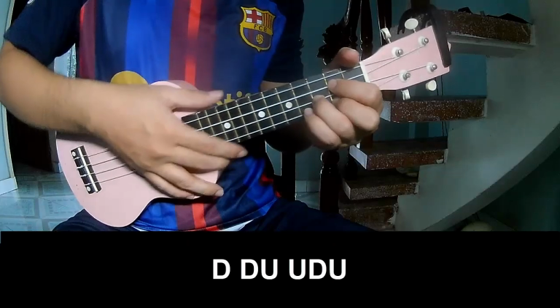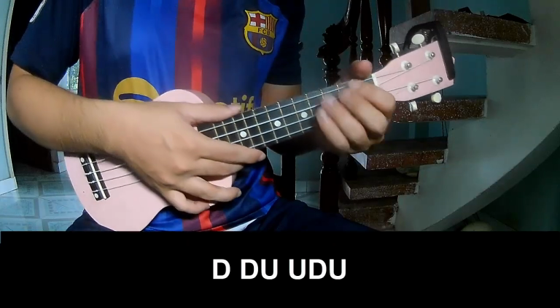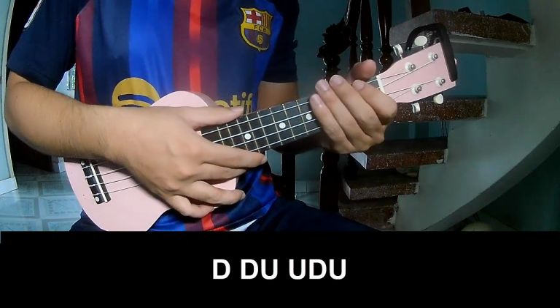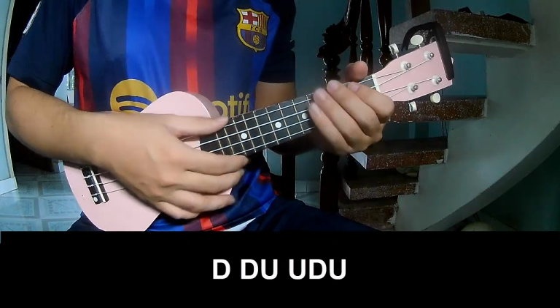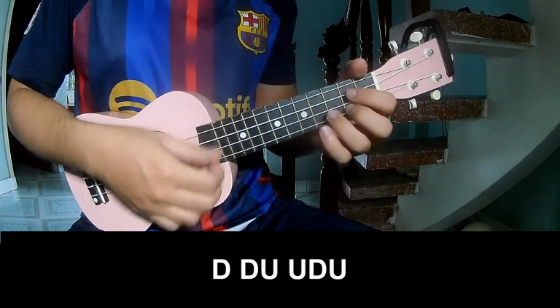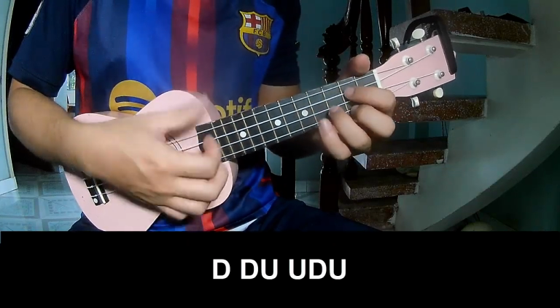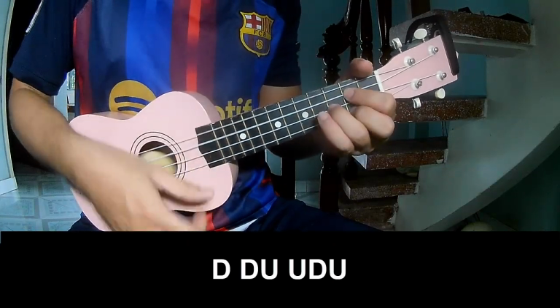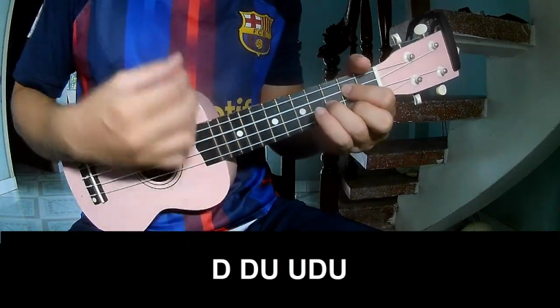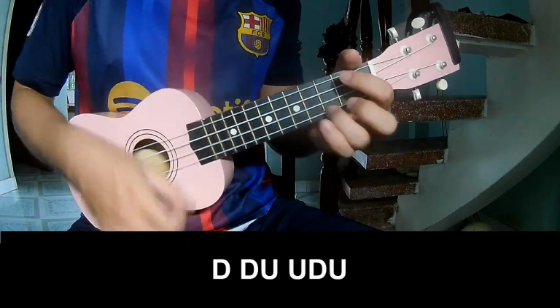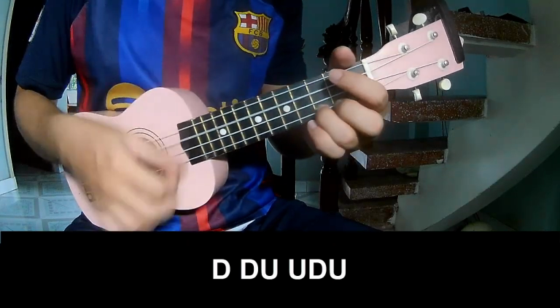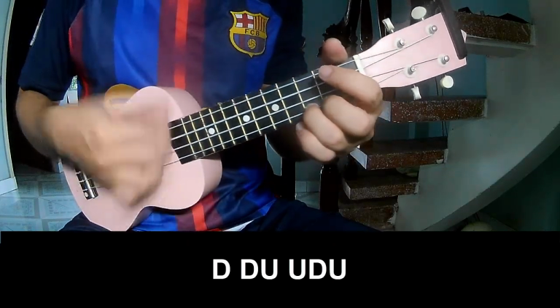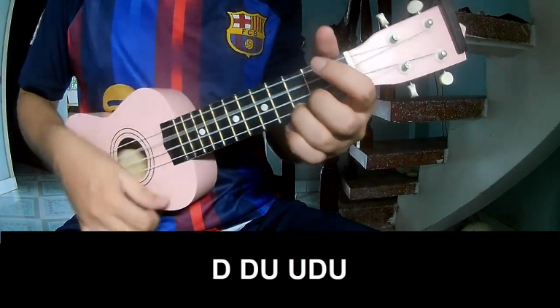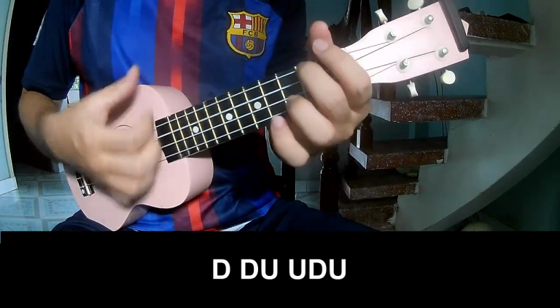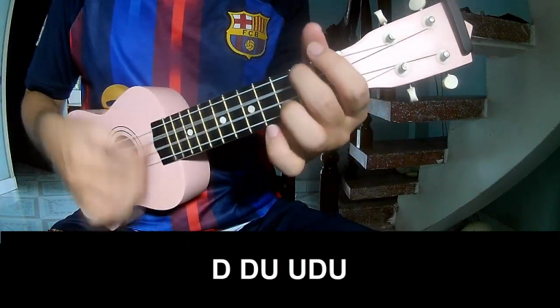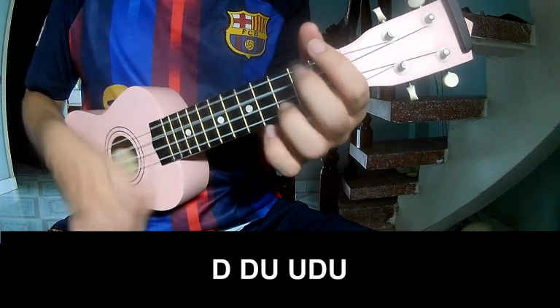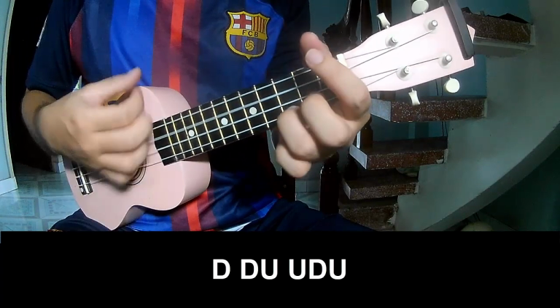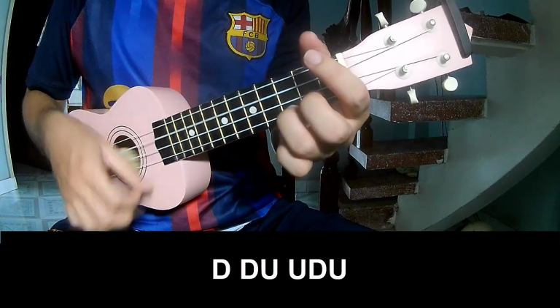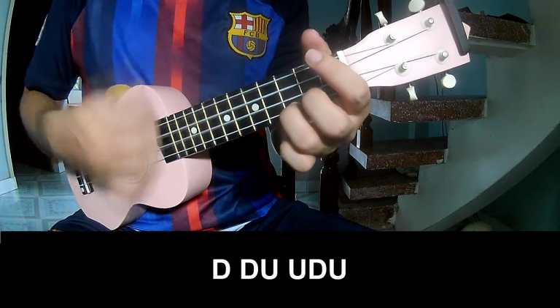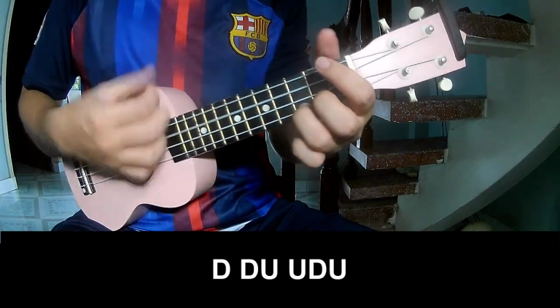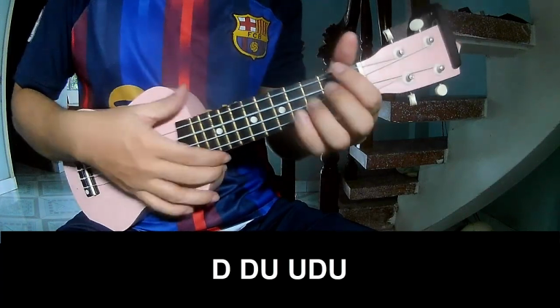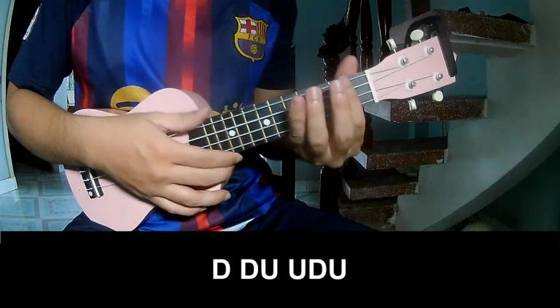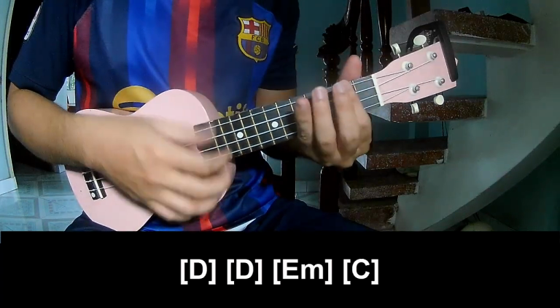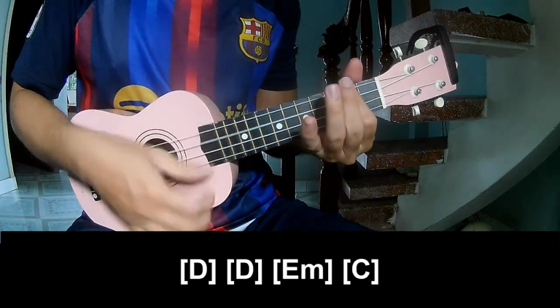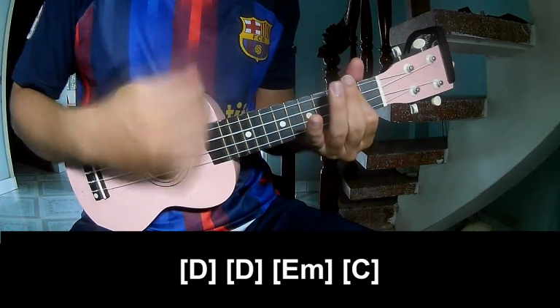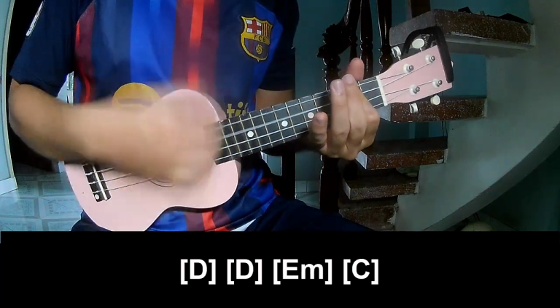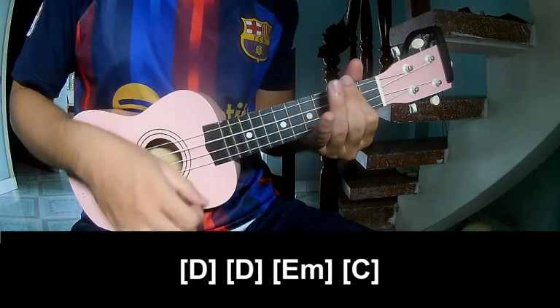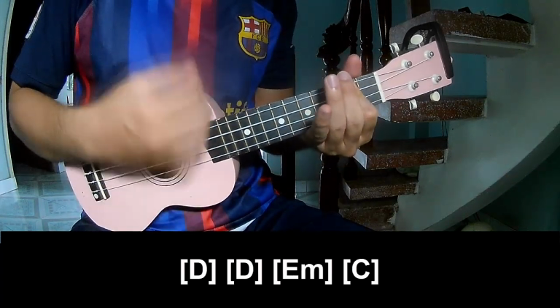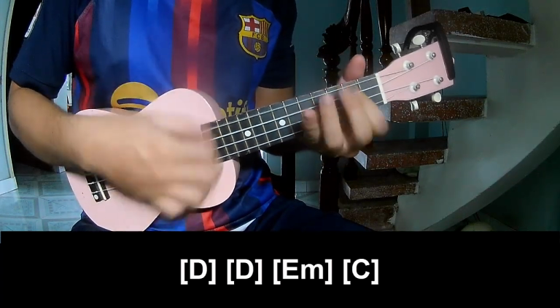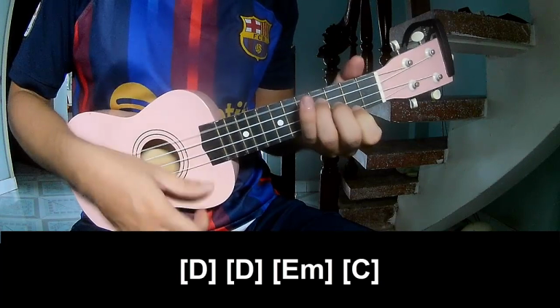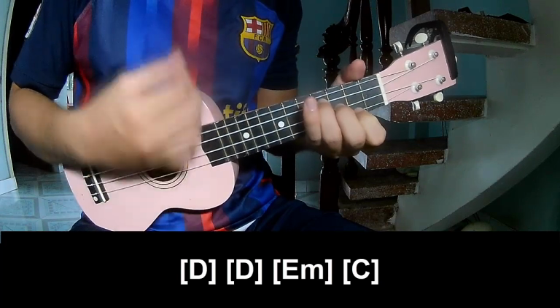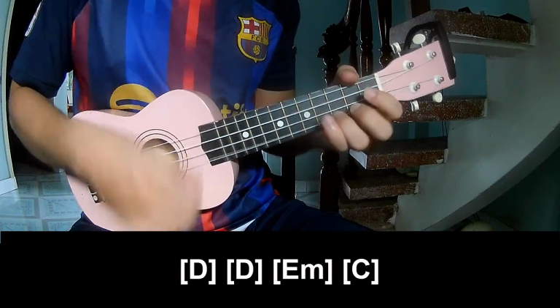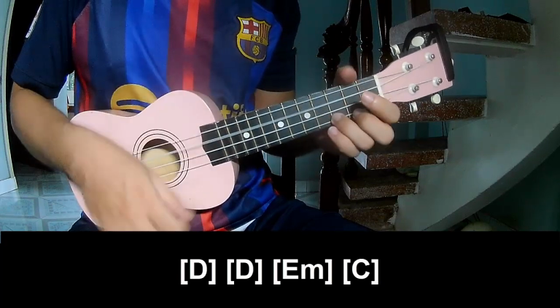For the pre-chorus, play: Tao Tao Up. And play long Em, D, Em, and C.